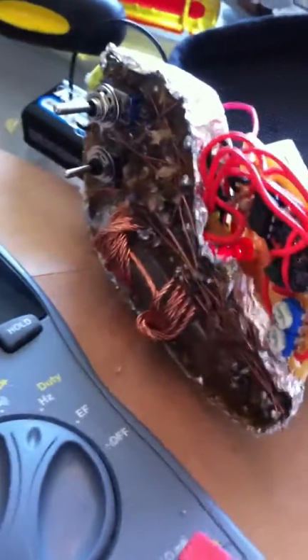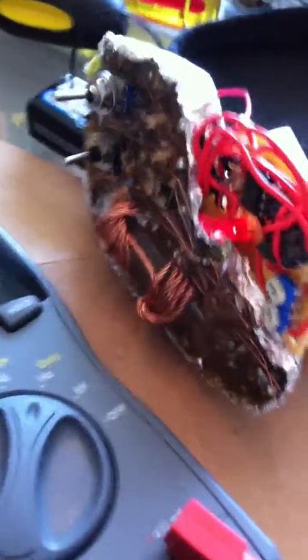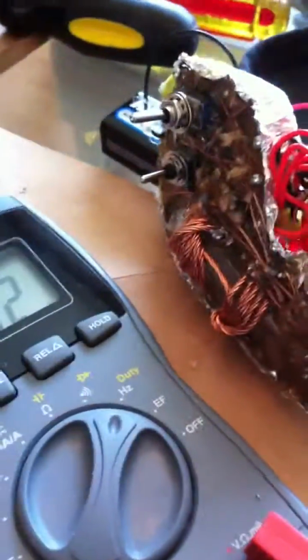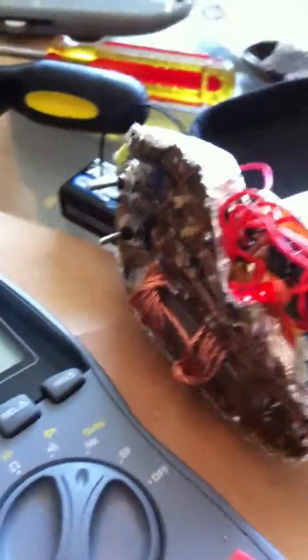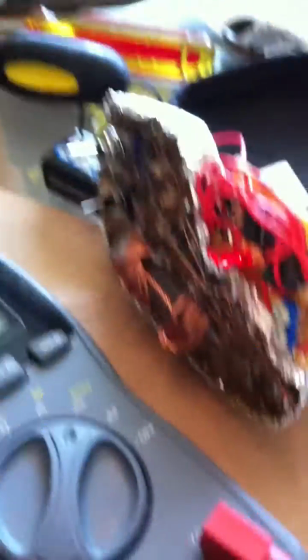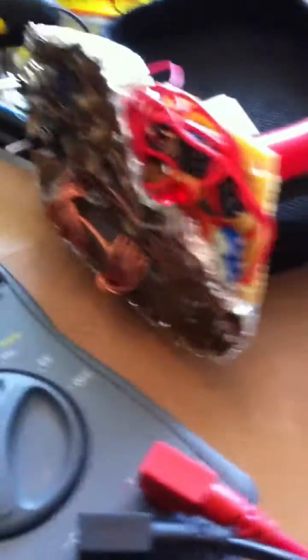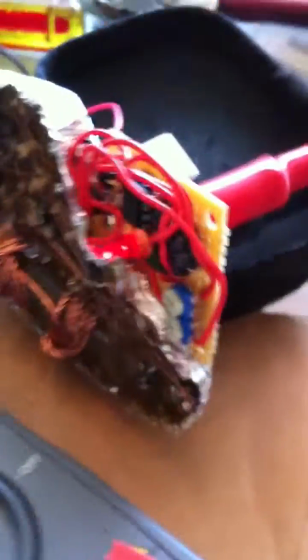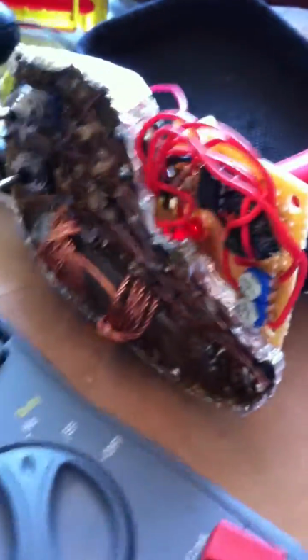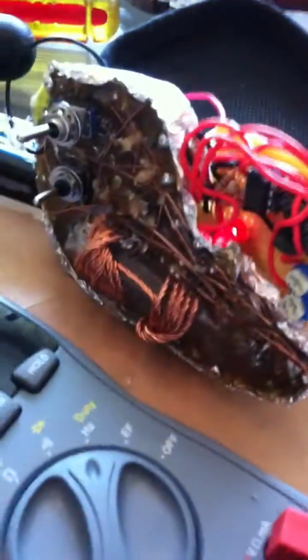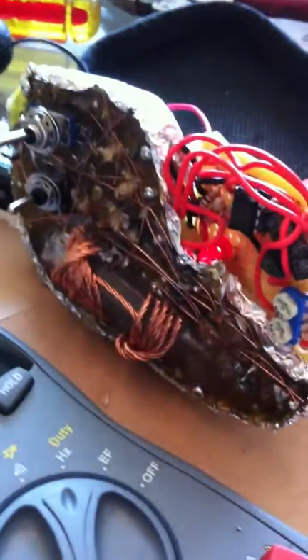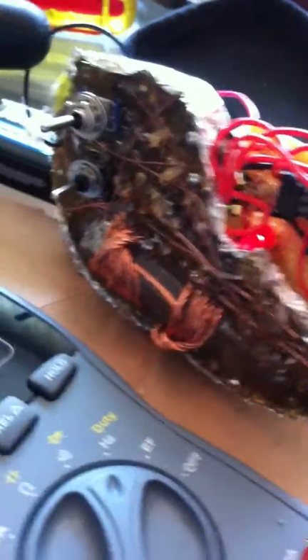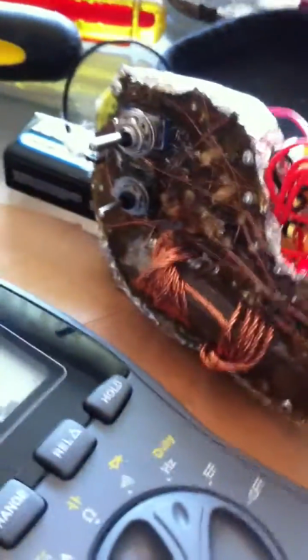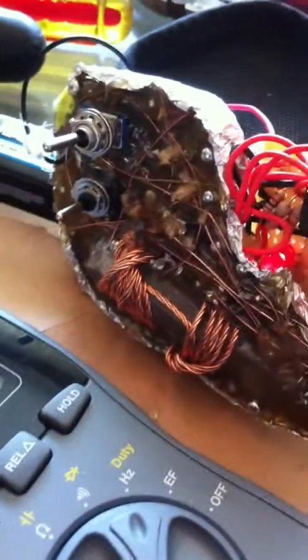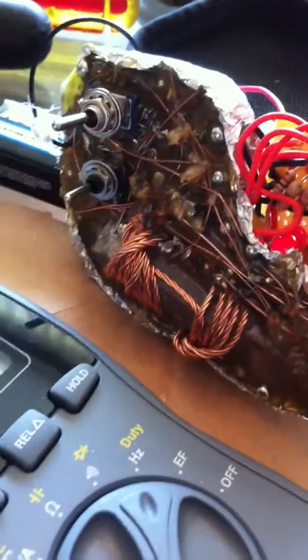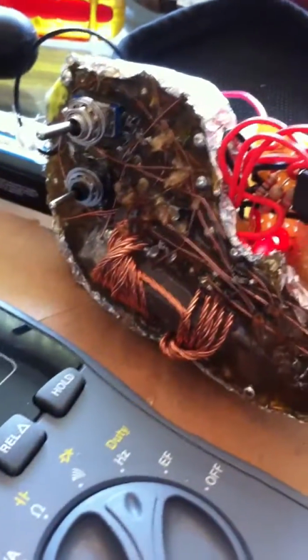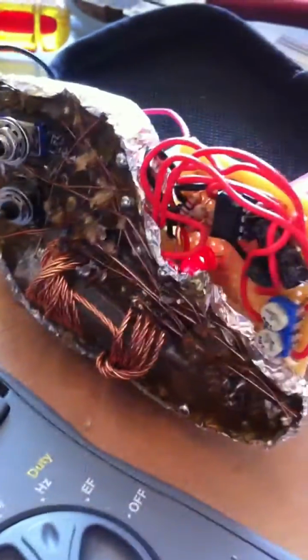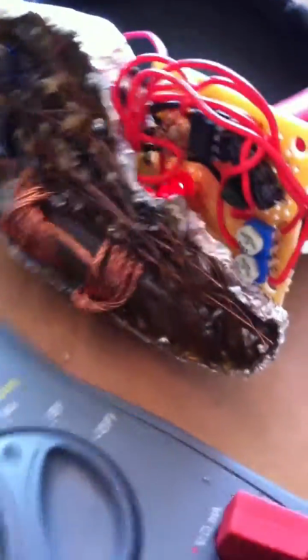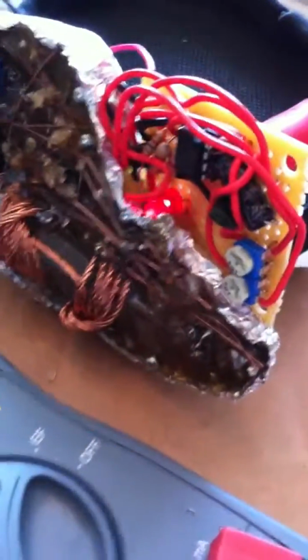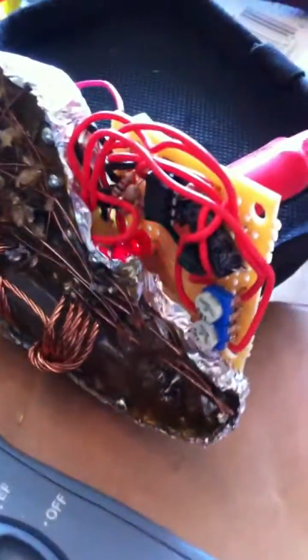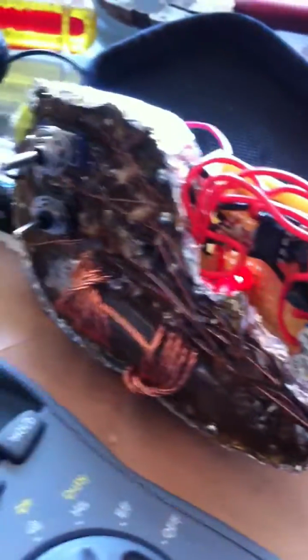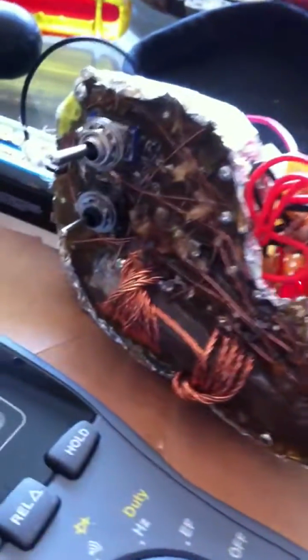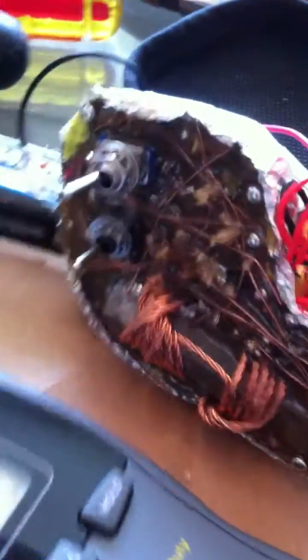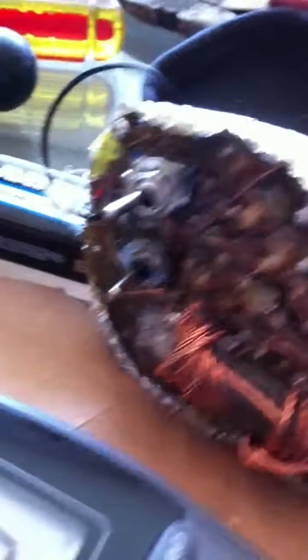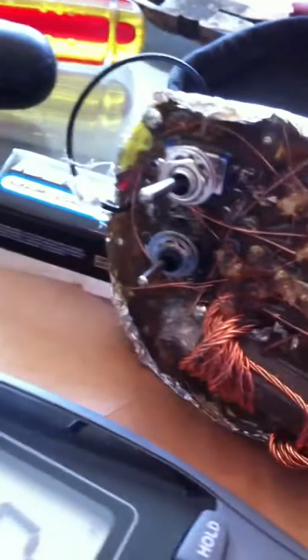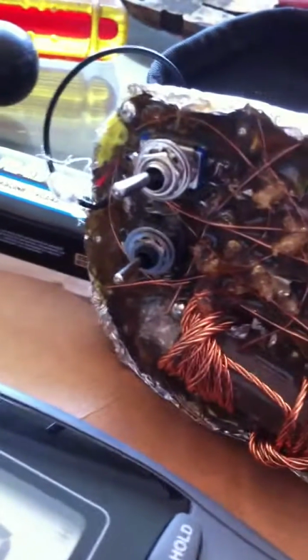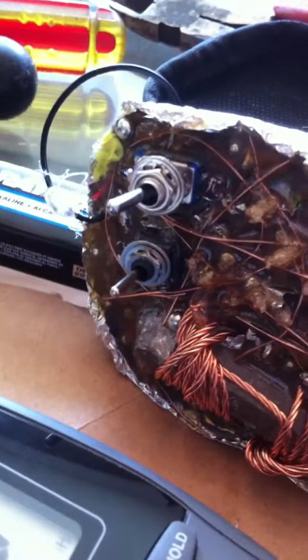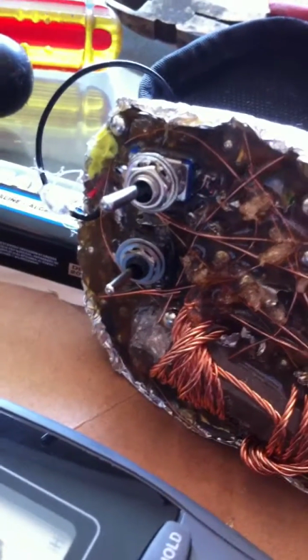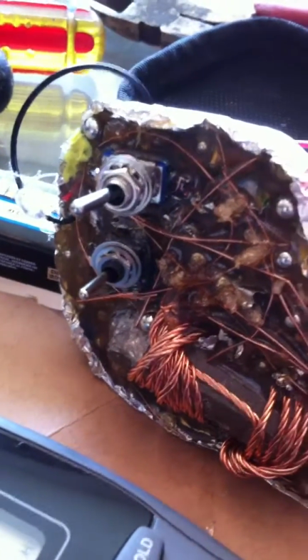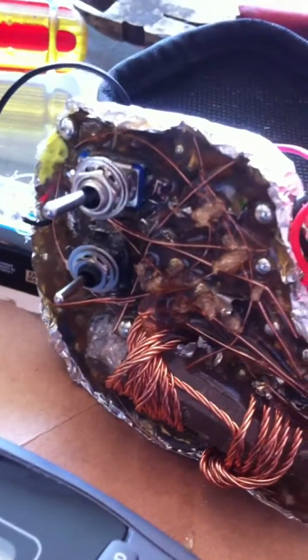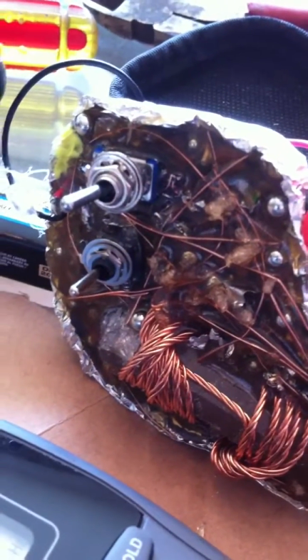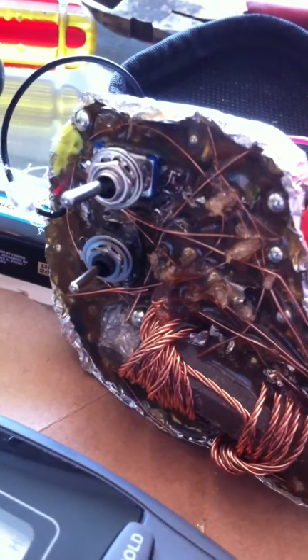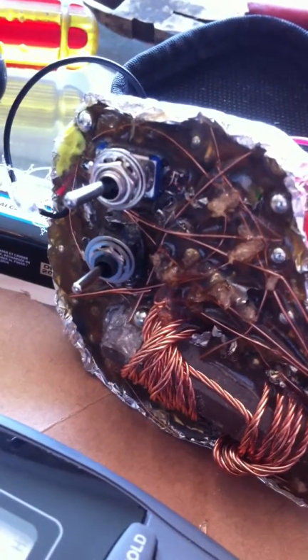We had a bit of a minor setback. After the casting process, something went wrong with the power switch. I got two switches that I cast directly into it.